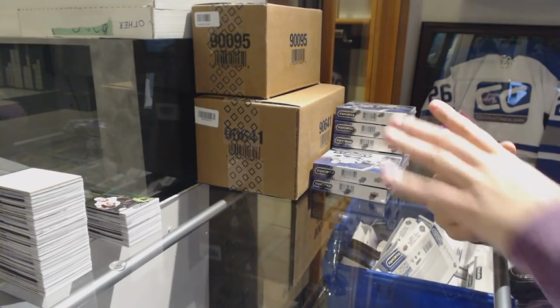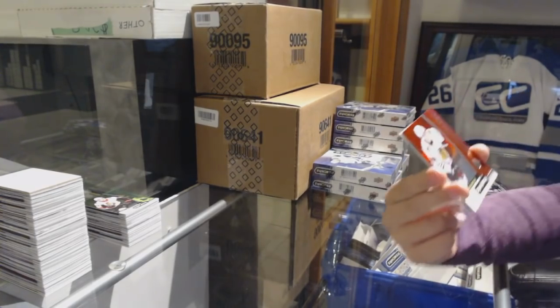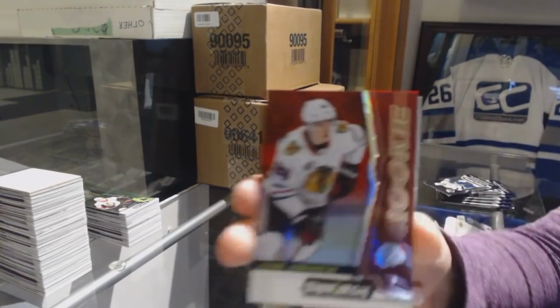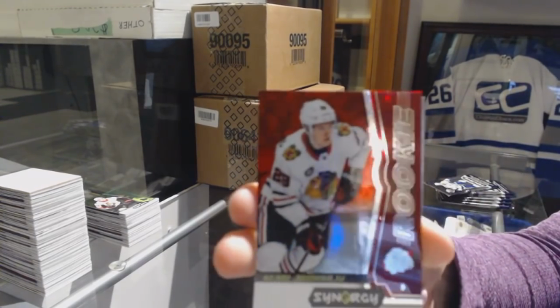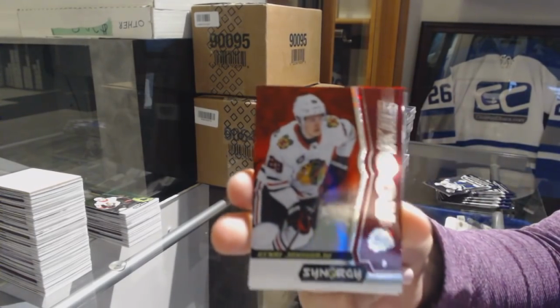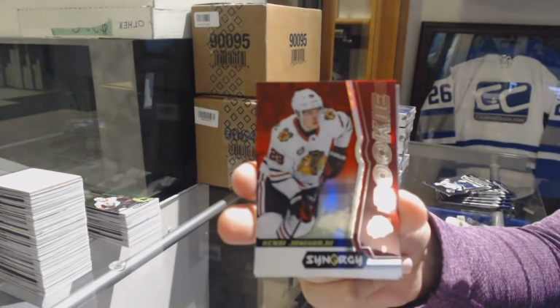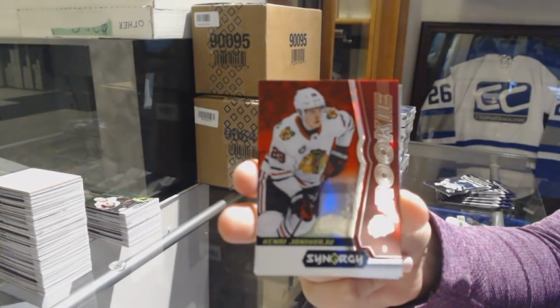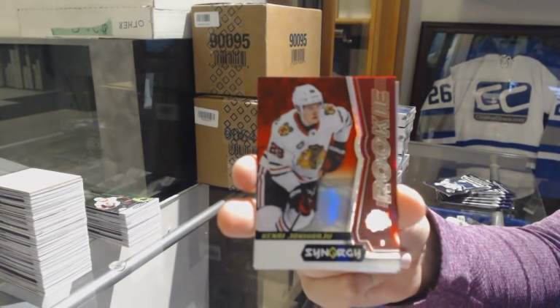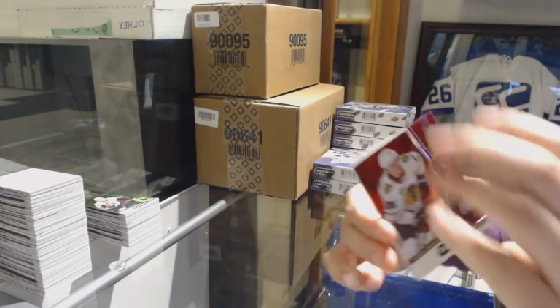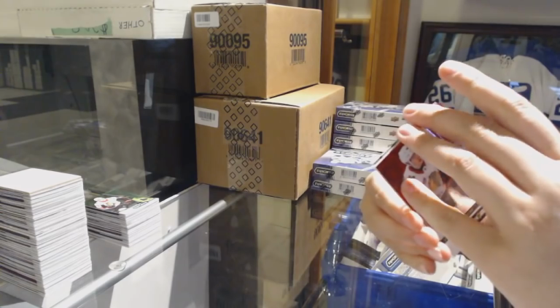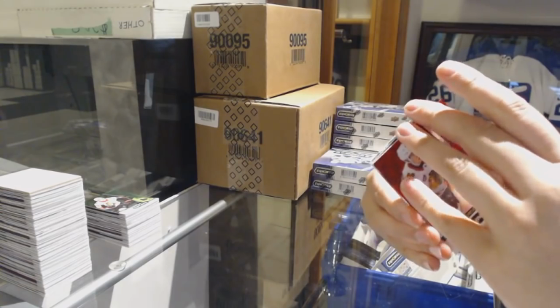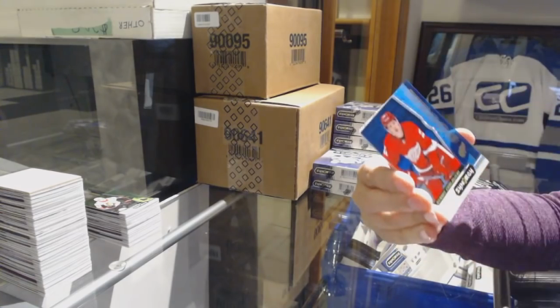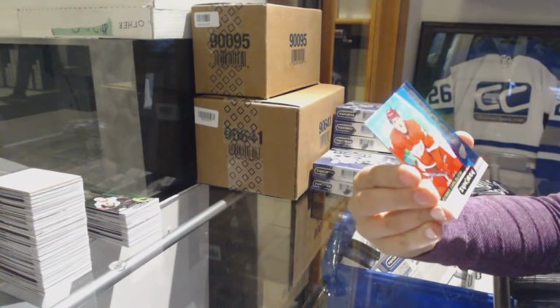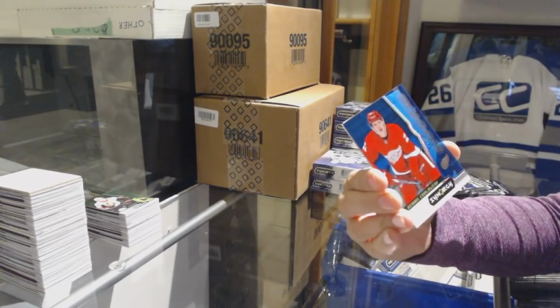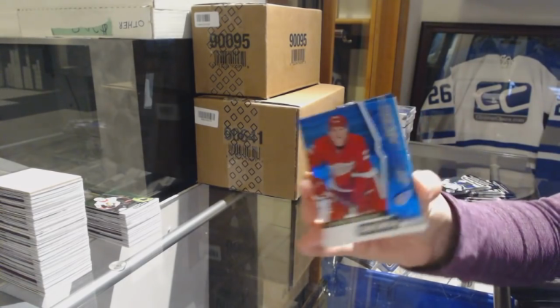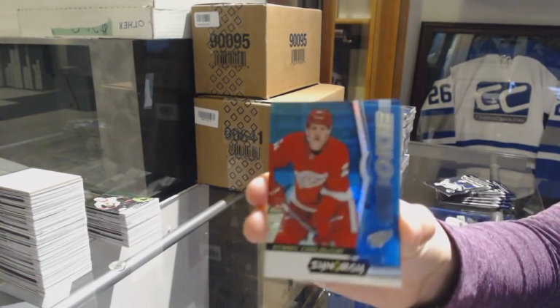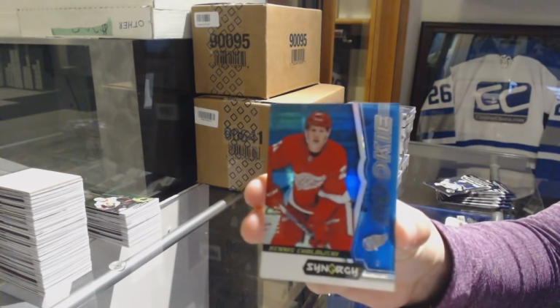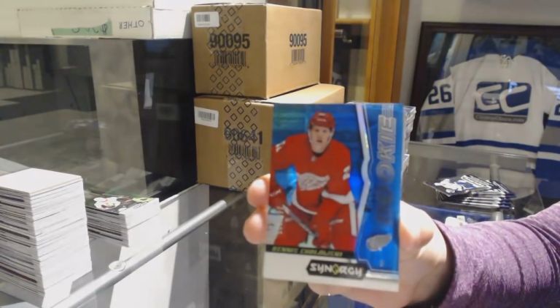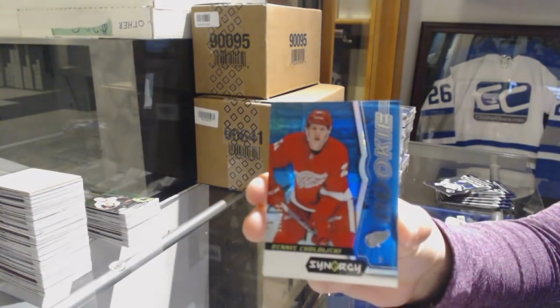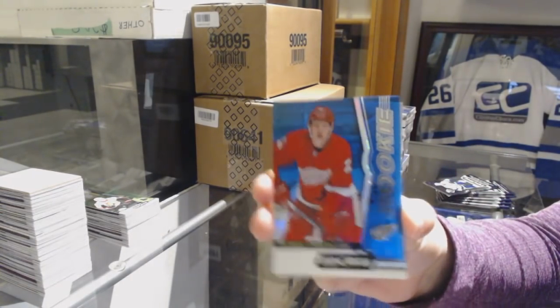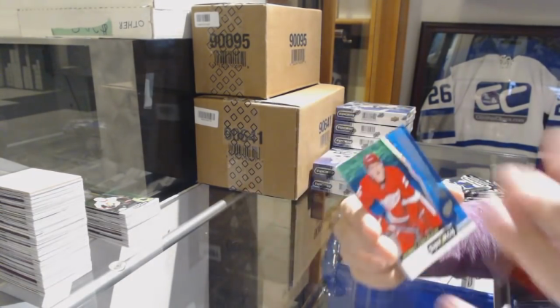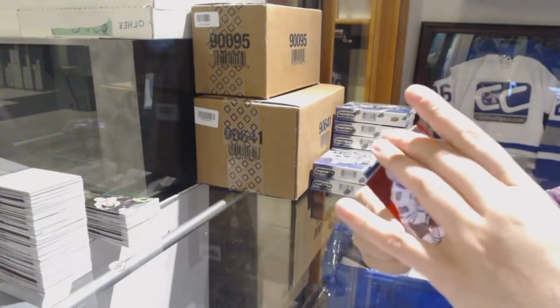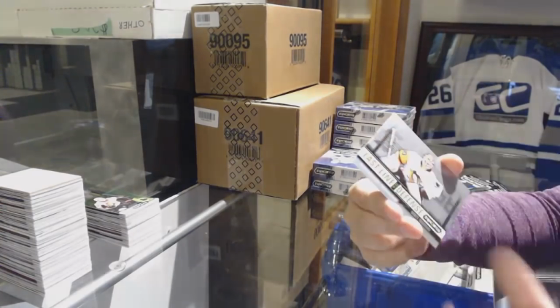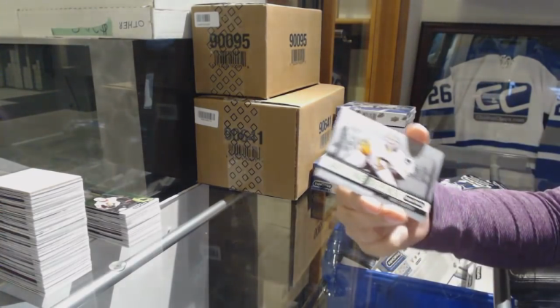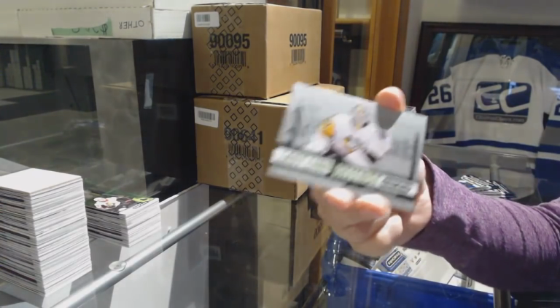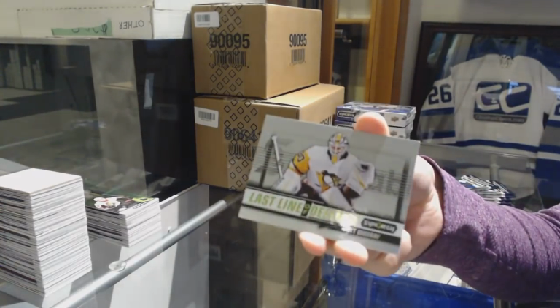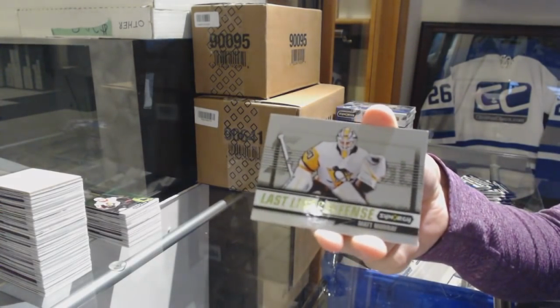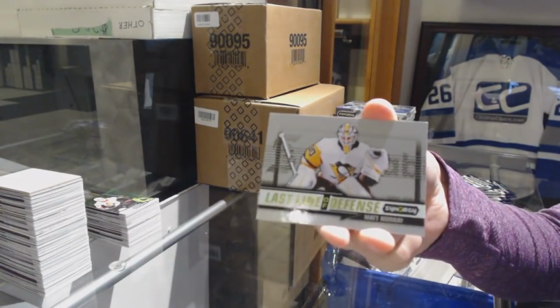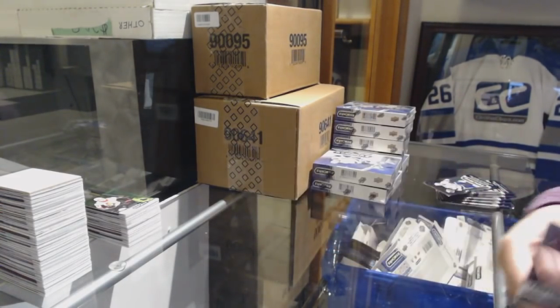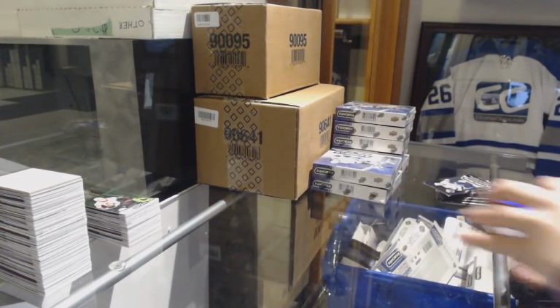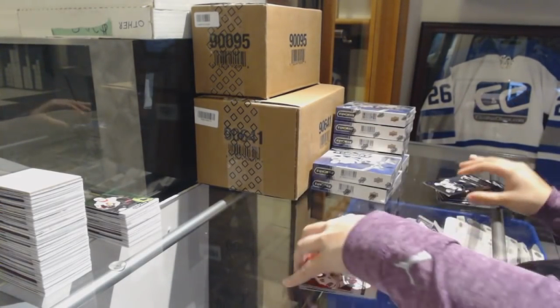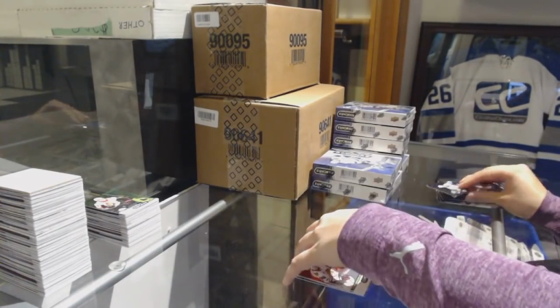We've got a red rookie of Henry Okiharu. Blue number to 599 Dennis Cholowski for the Detroit Red Wings. And a Last Line of Defense of Matt Murray for the Penguins.